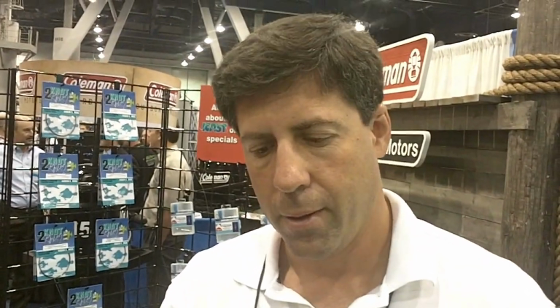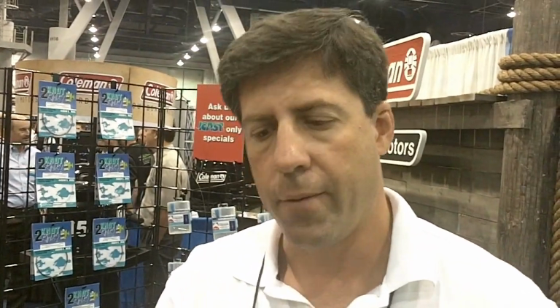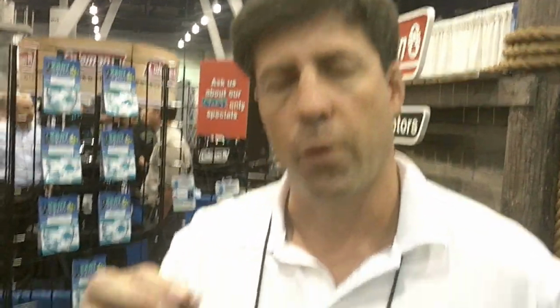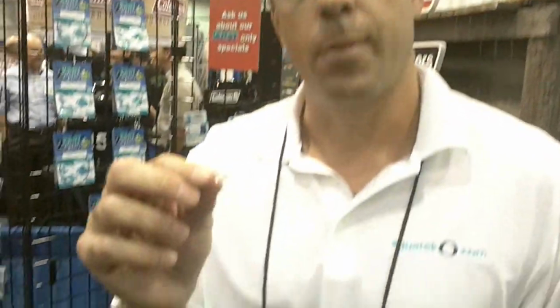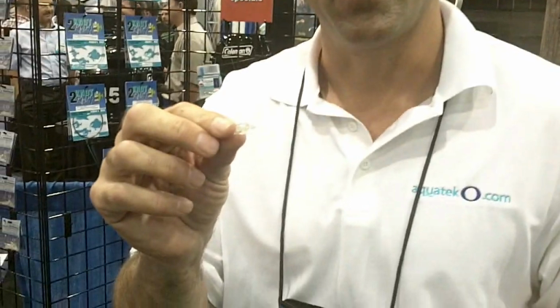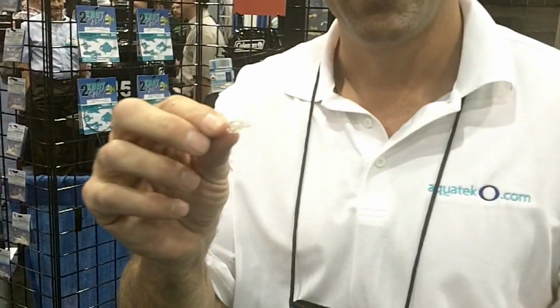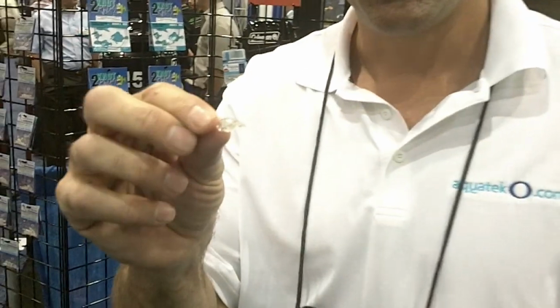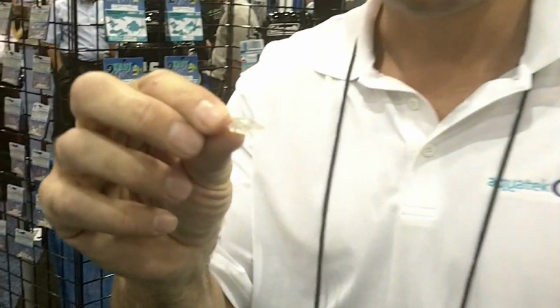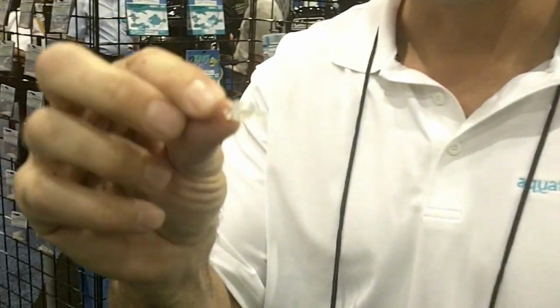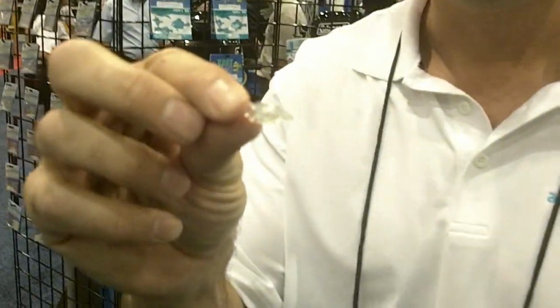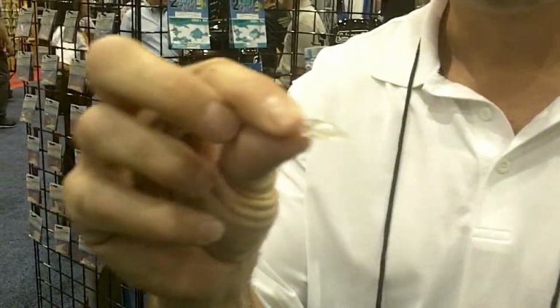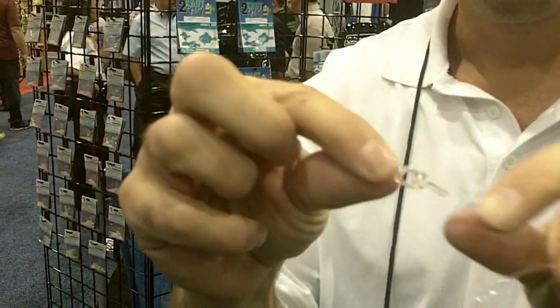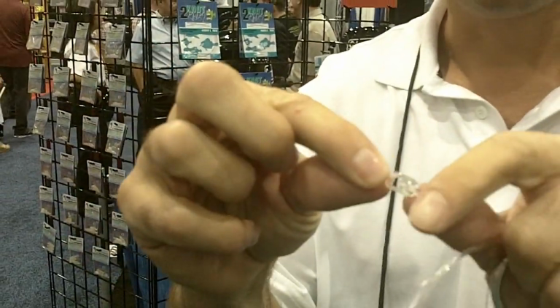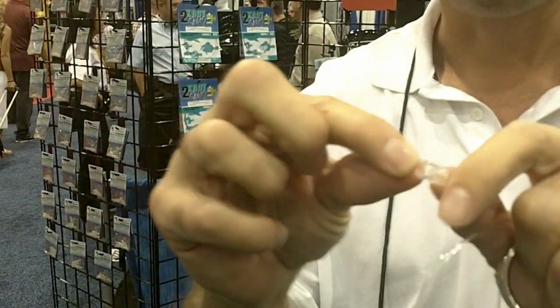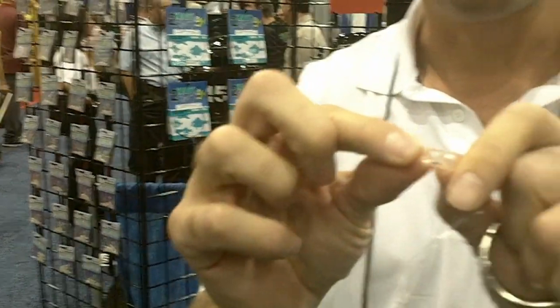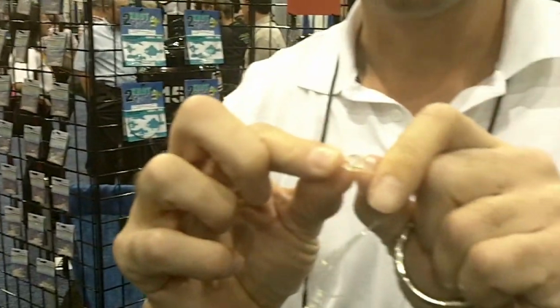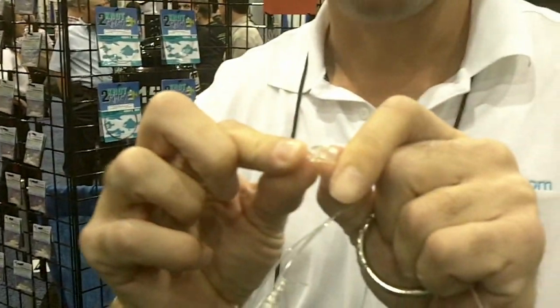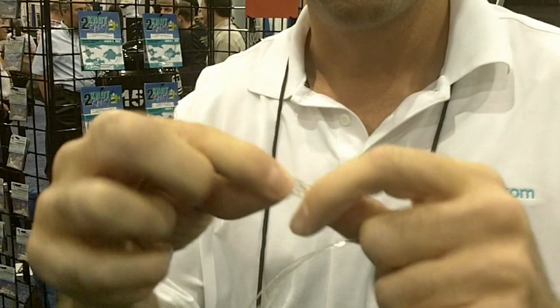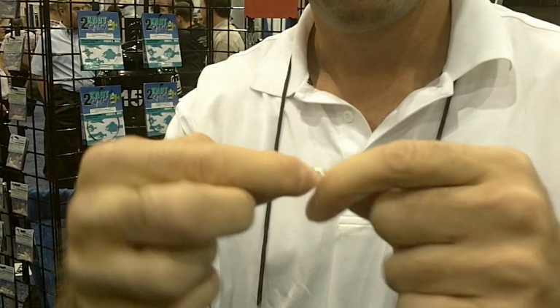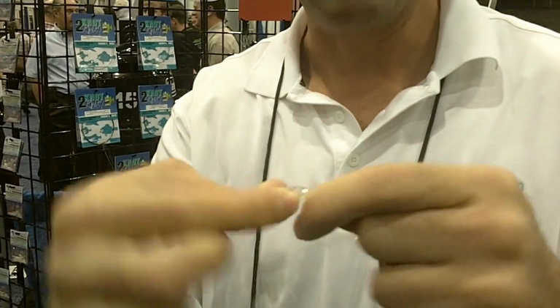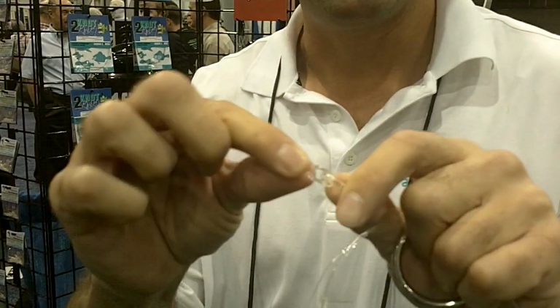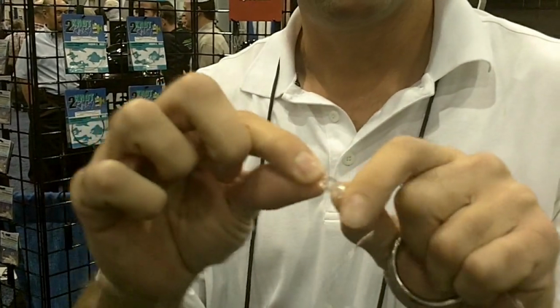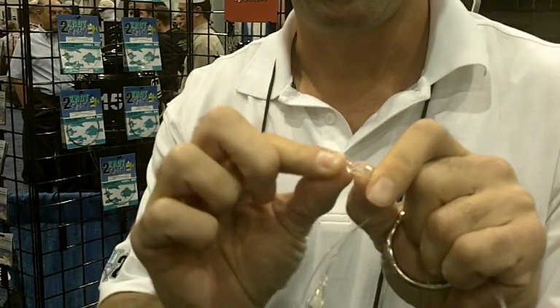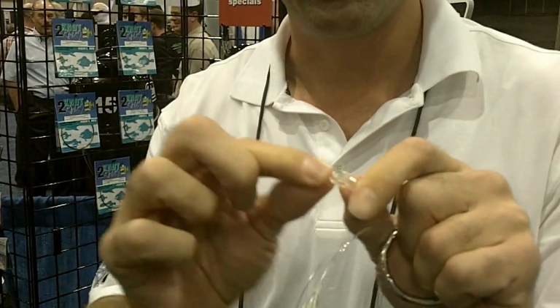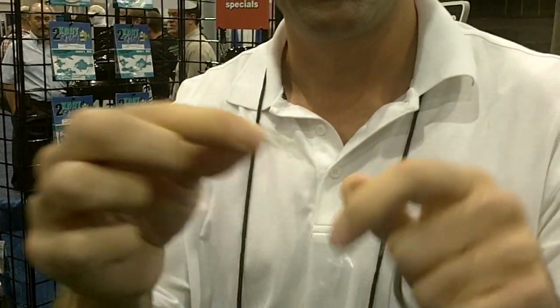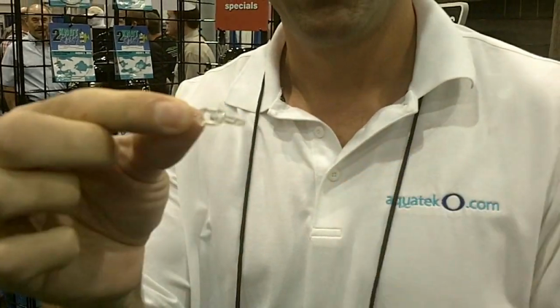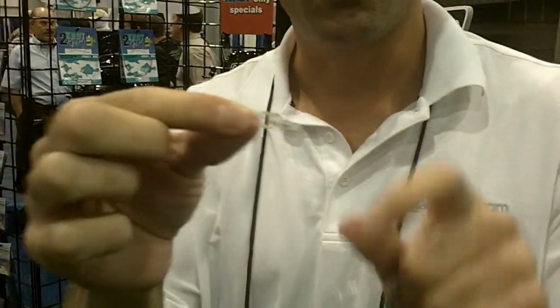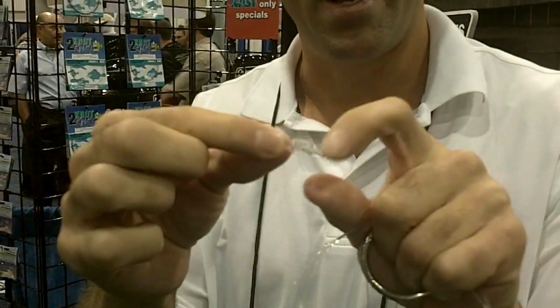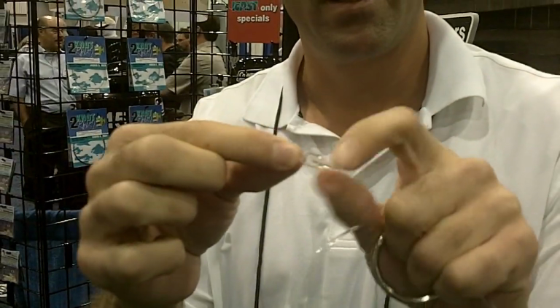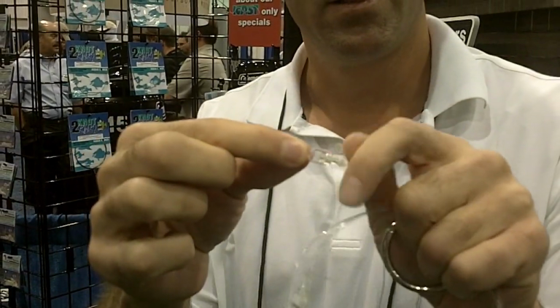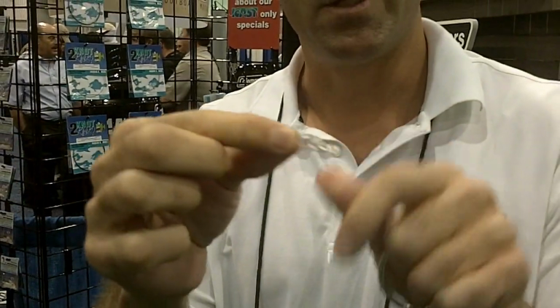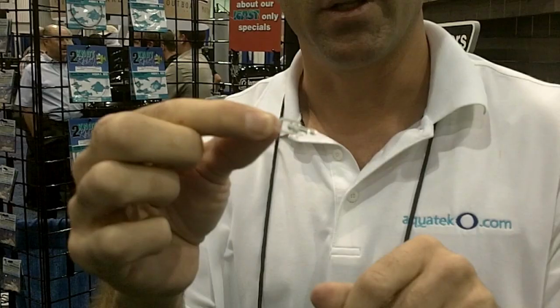We have a fluorocarbon swivel — never been done before. Clear fluorocarbon, invisible in water. You can bend it 180 degrees, it goes right back, and spins freely.